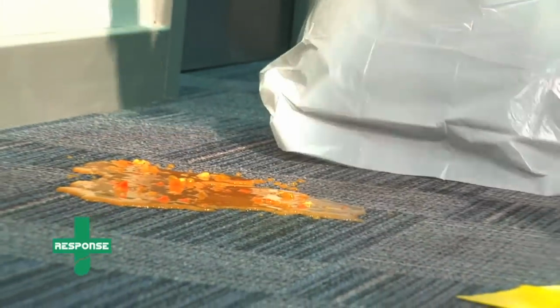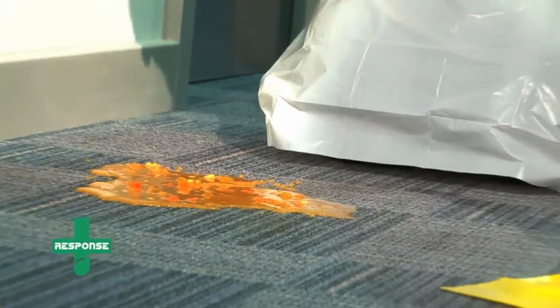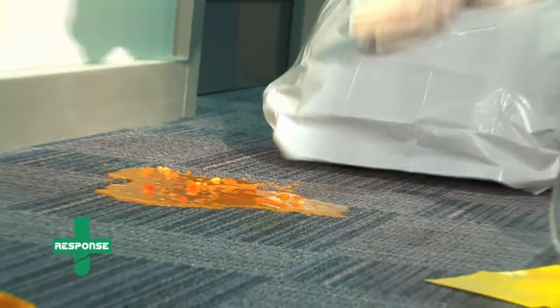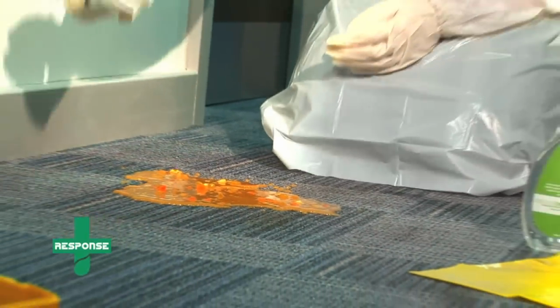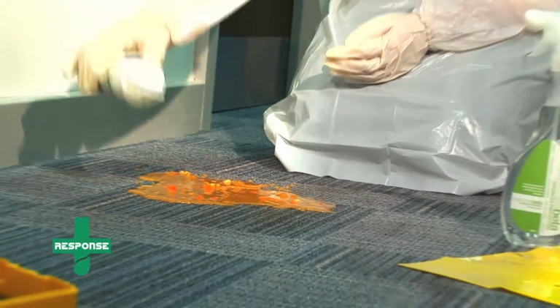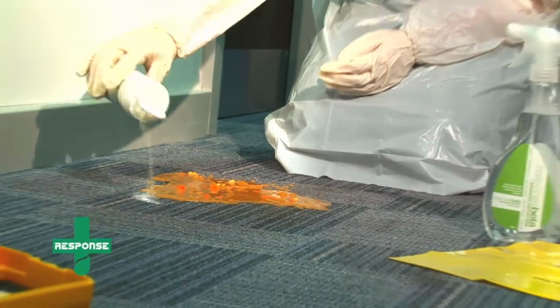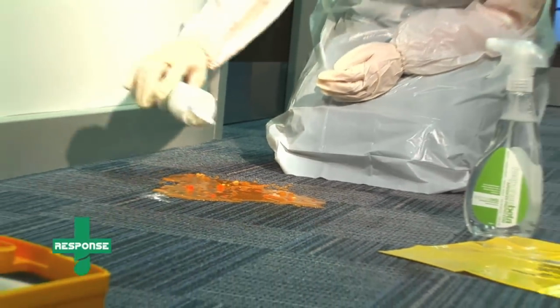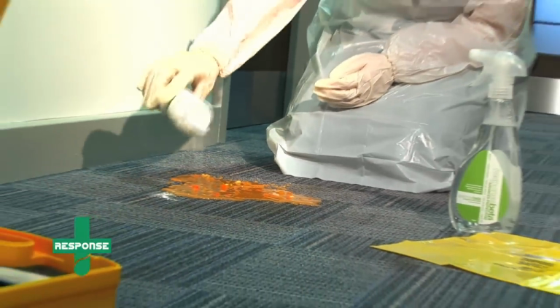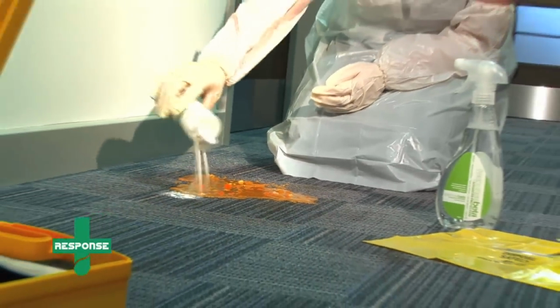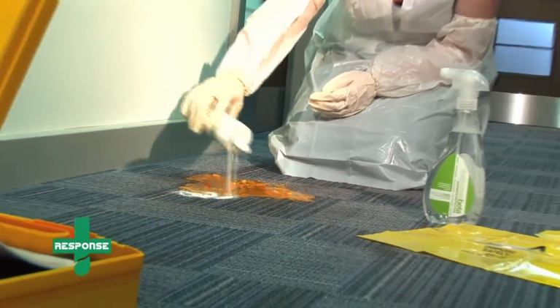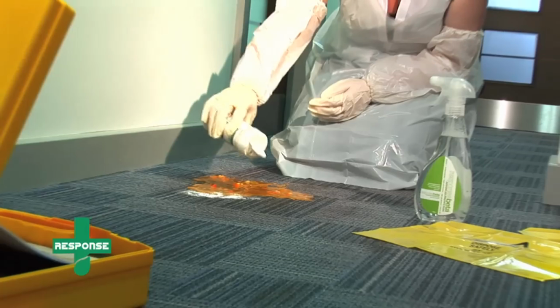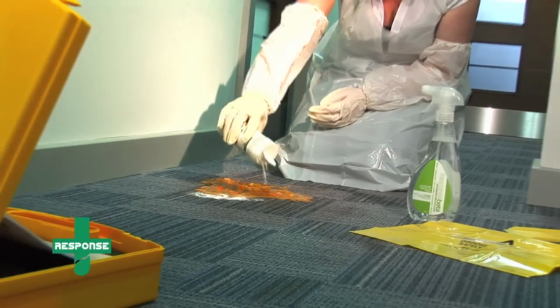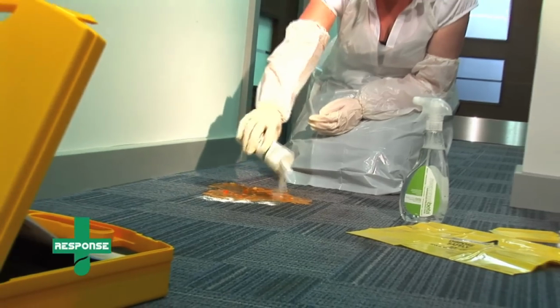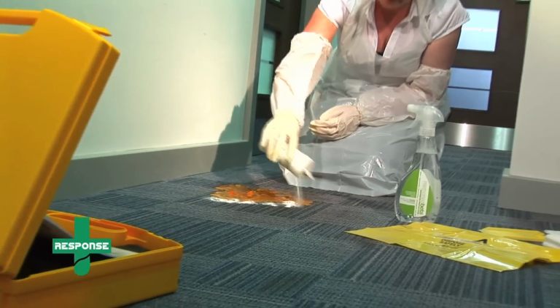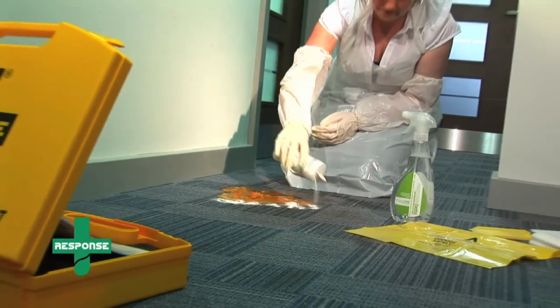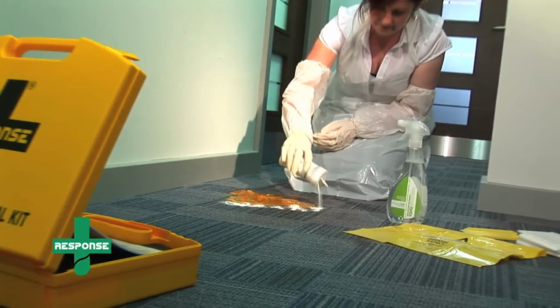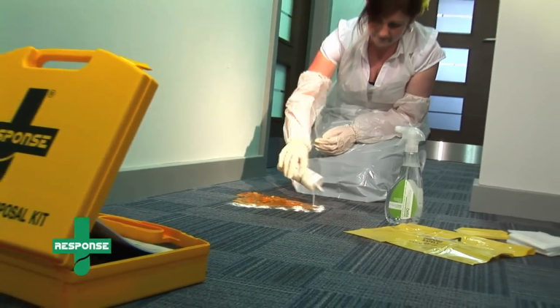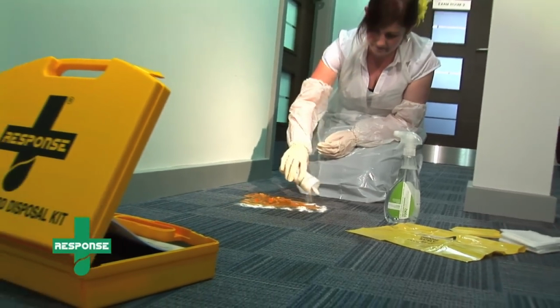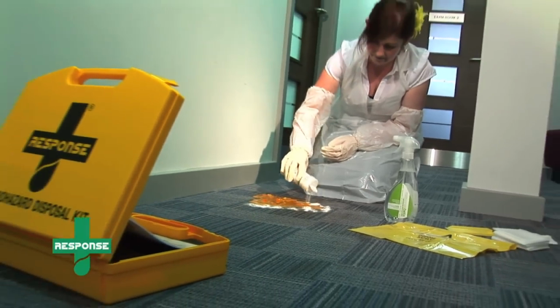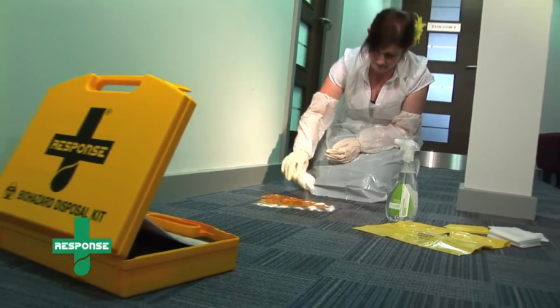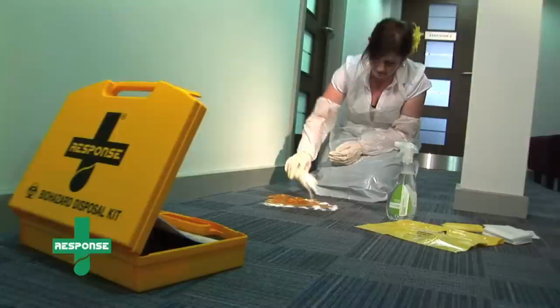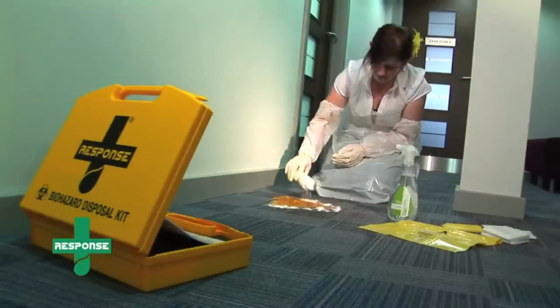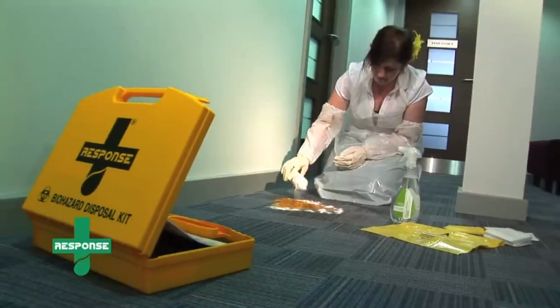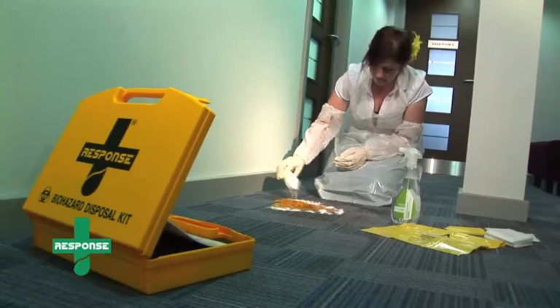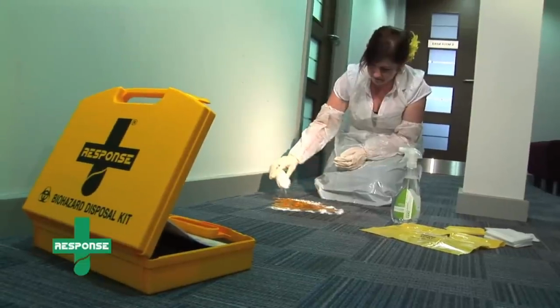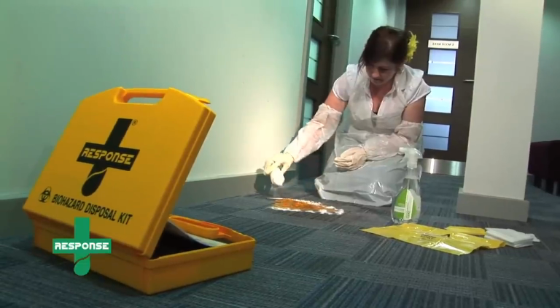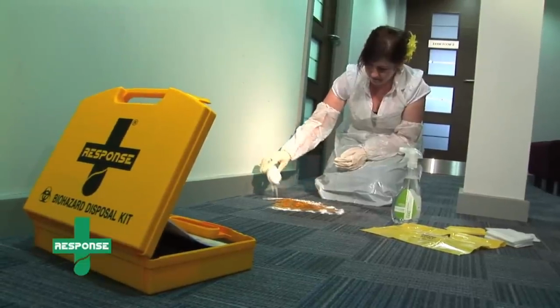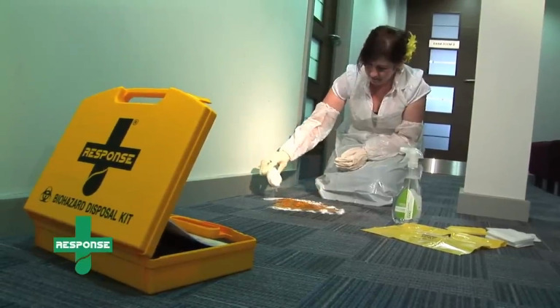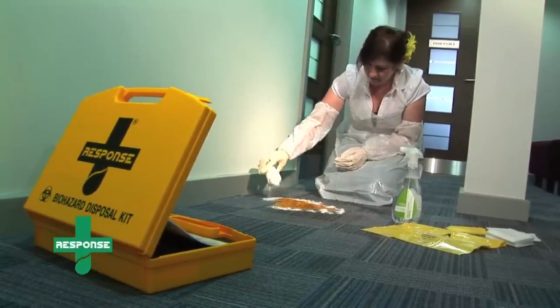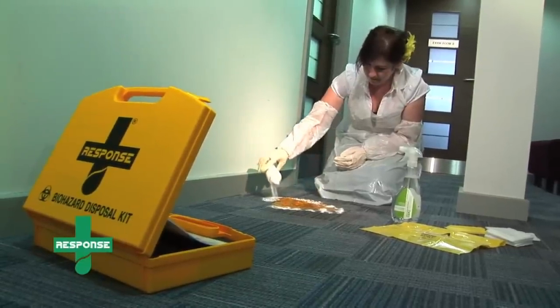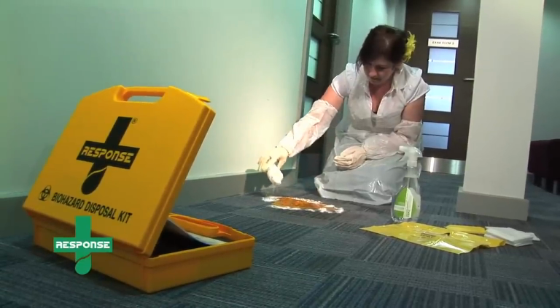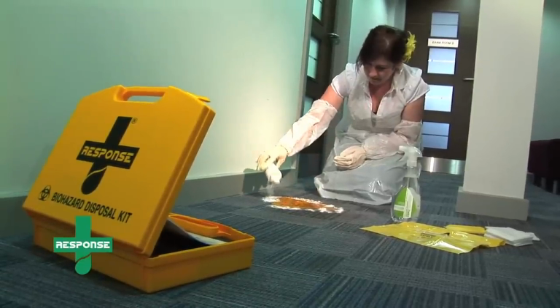By using Response systems, you can be confident that you are meeting your obligations as an employer to protect both your employees and the public.